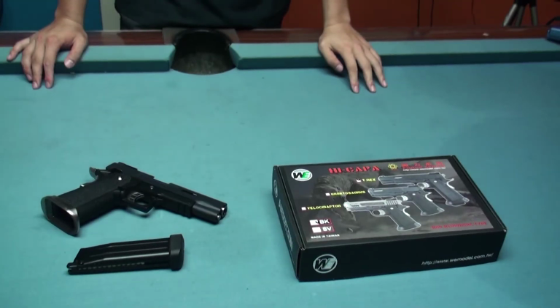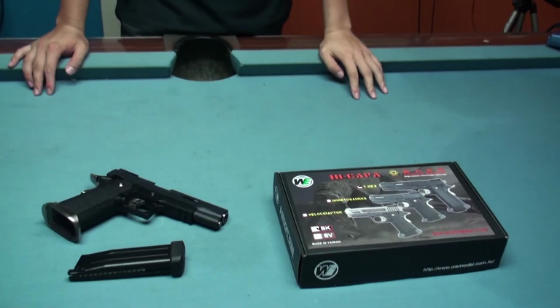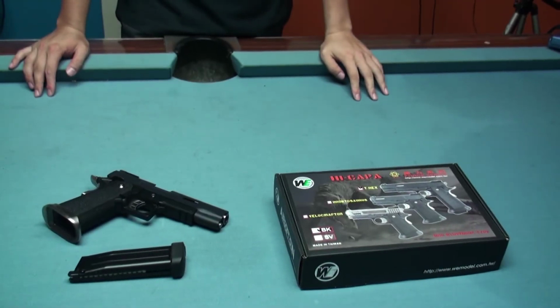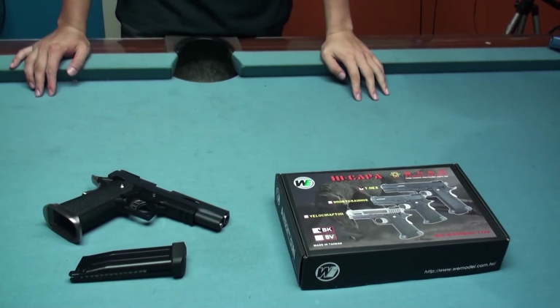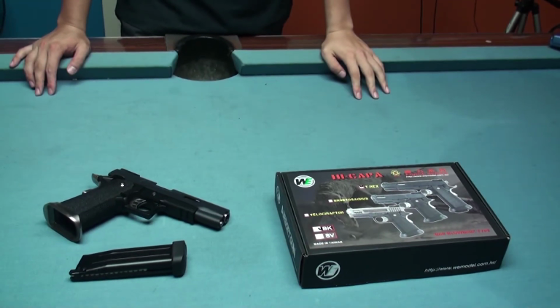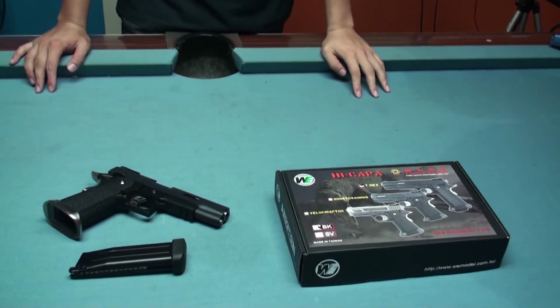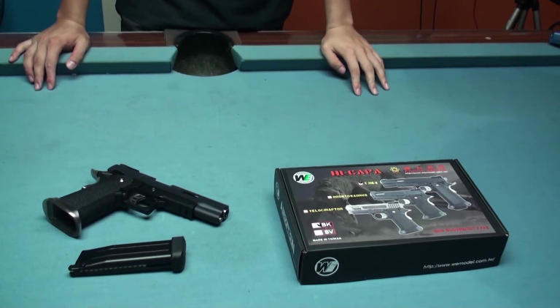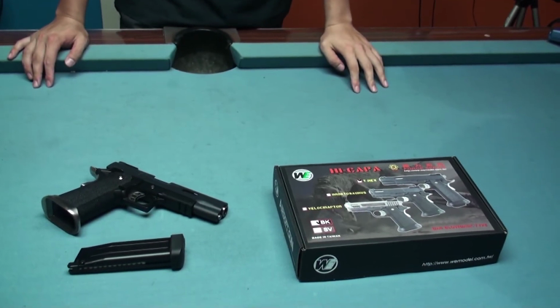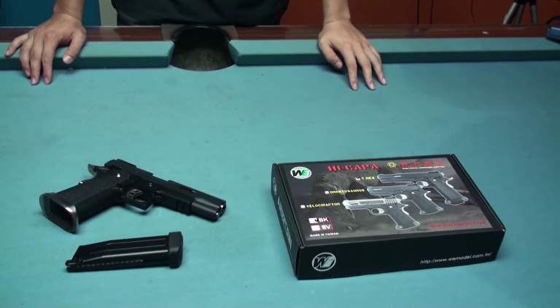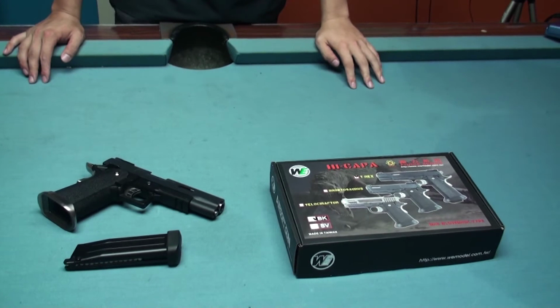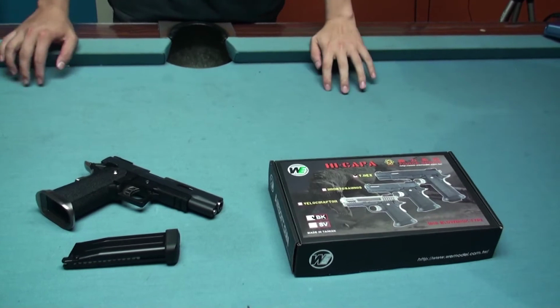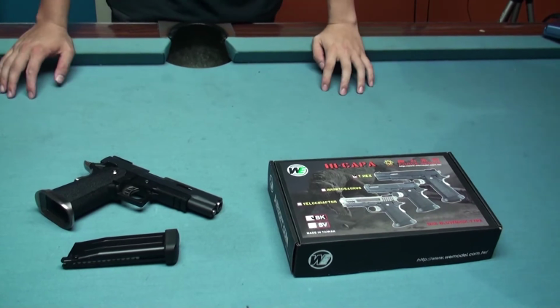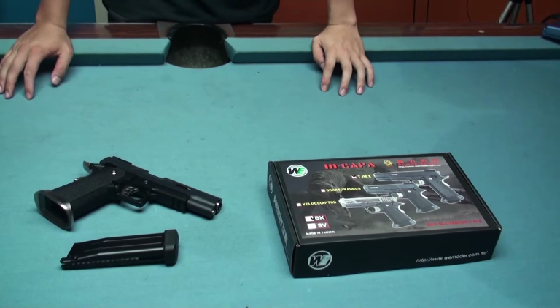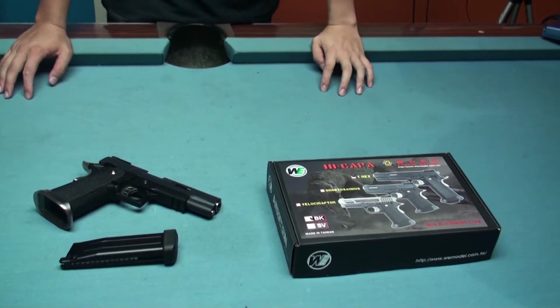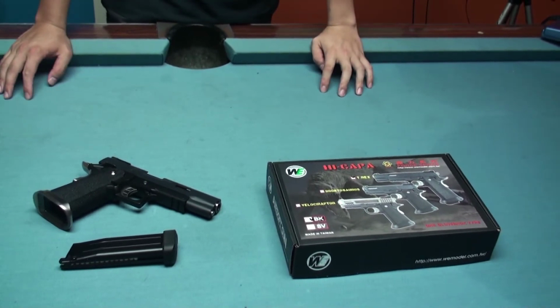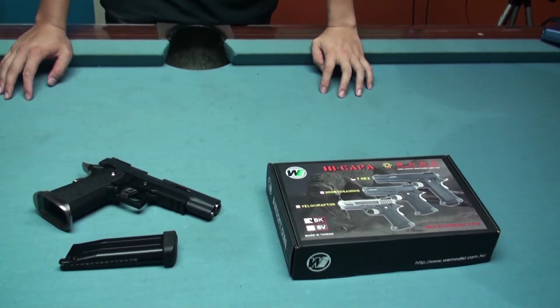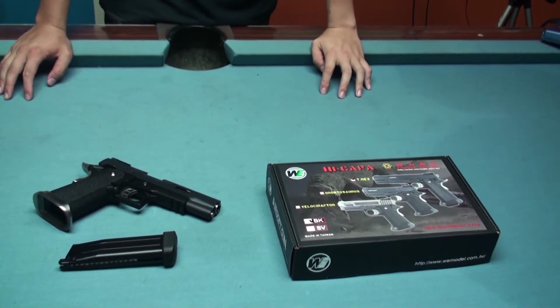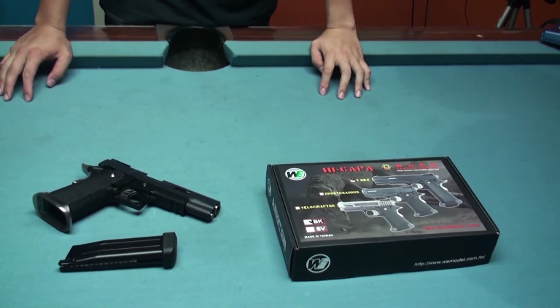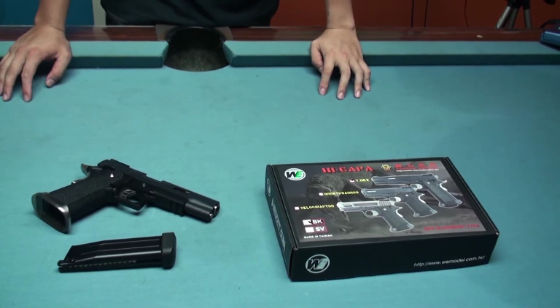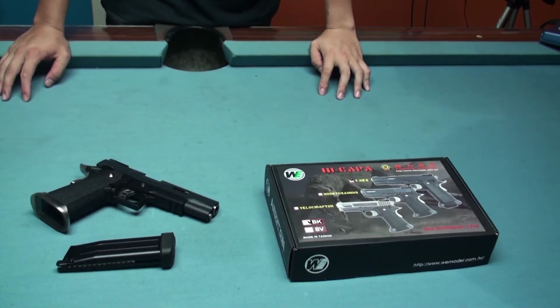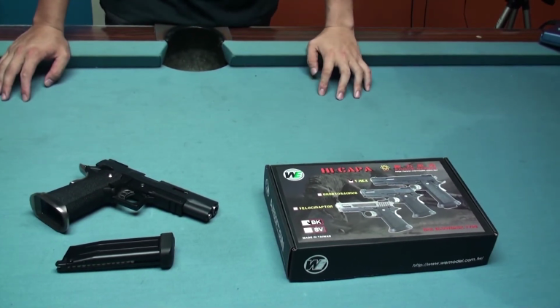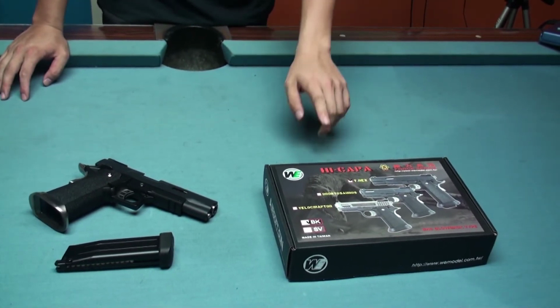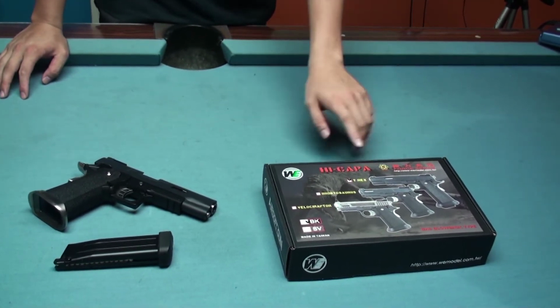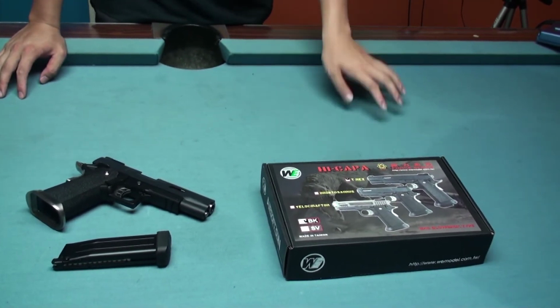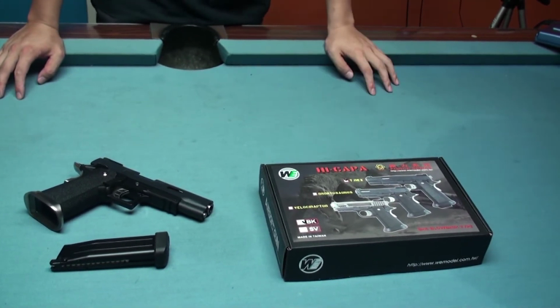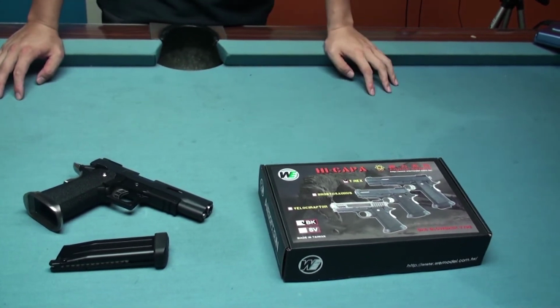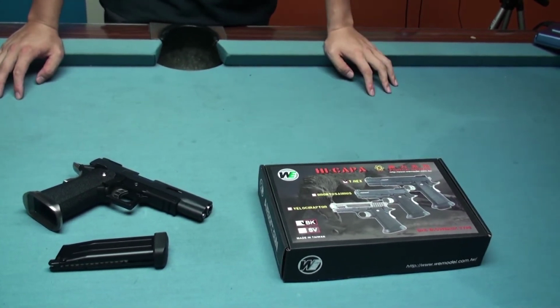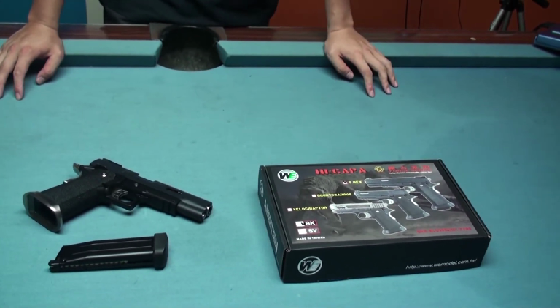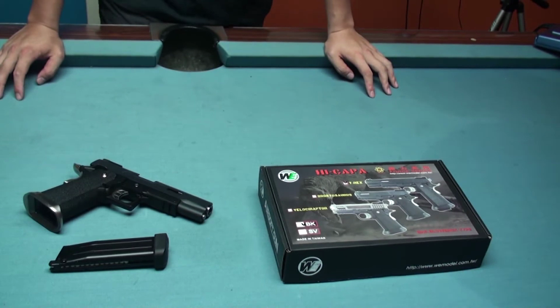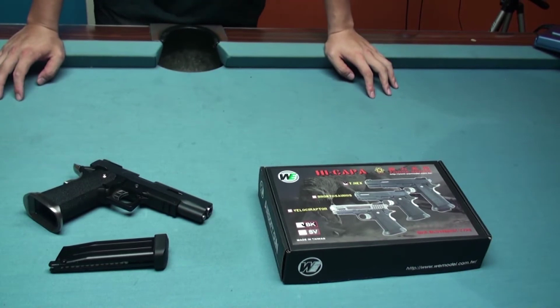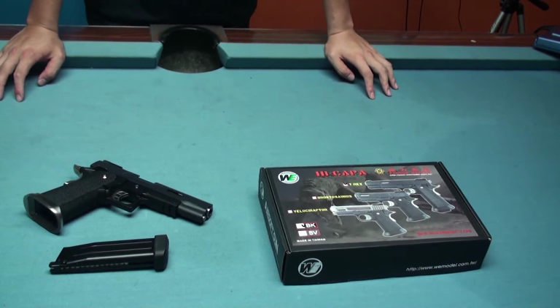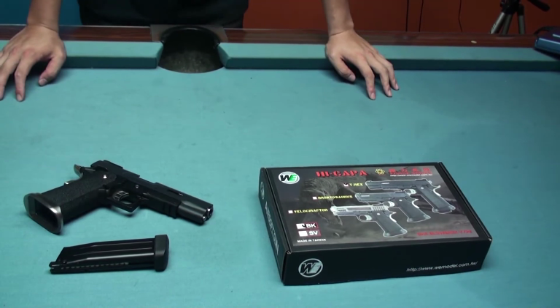Hi everyone, we are Airsoft Taiwan. Today we want to introduce the WE-TECH new product, the Hi-CAP 4th series GBB pistol.